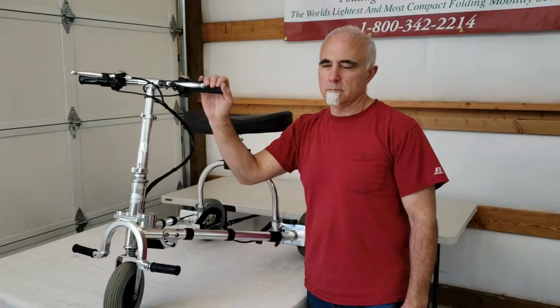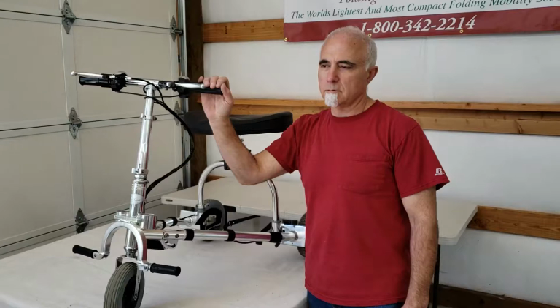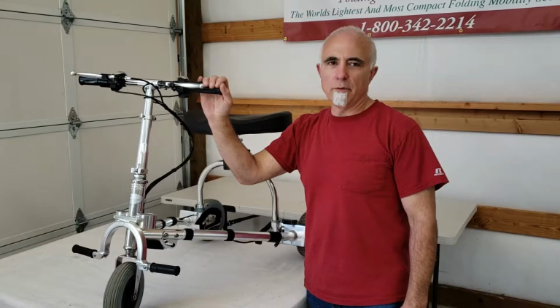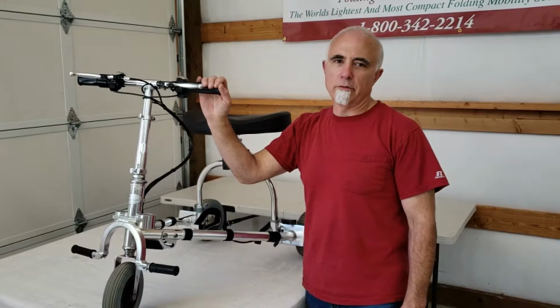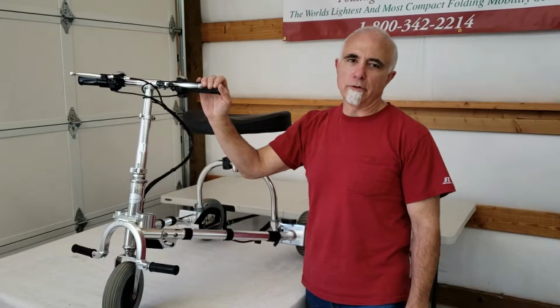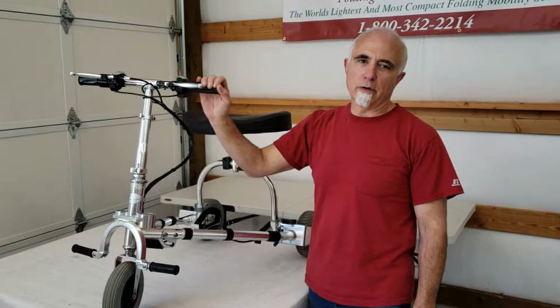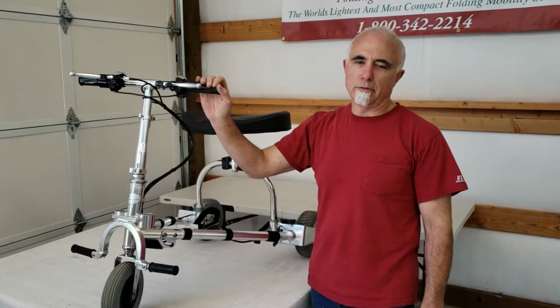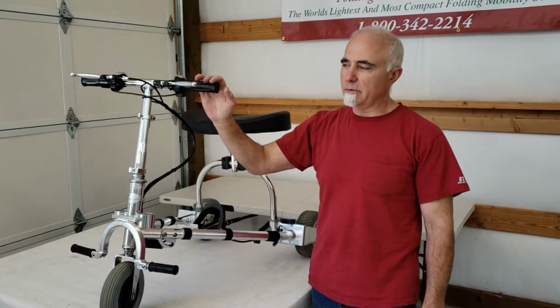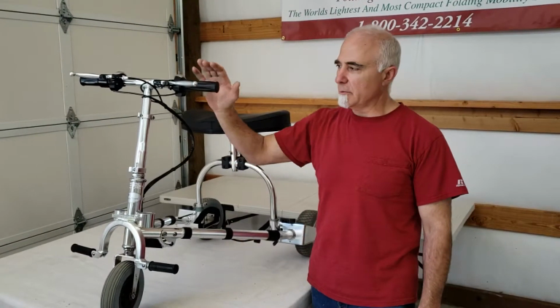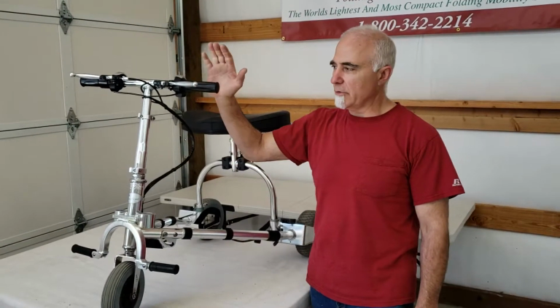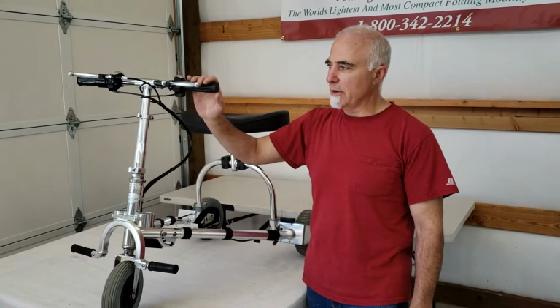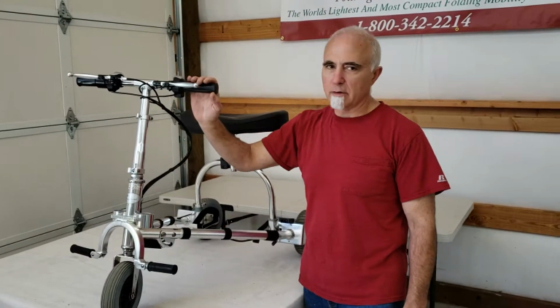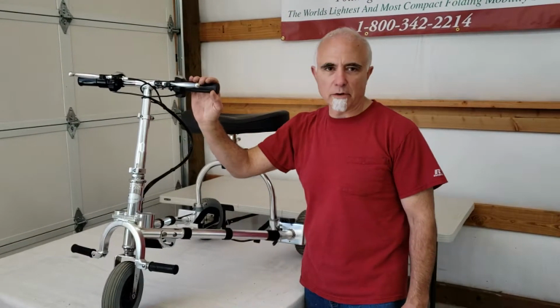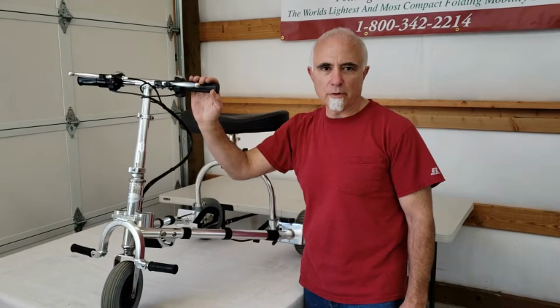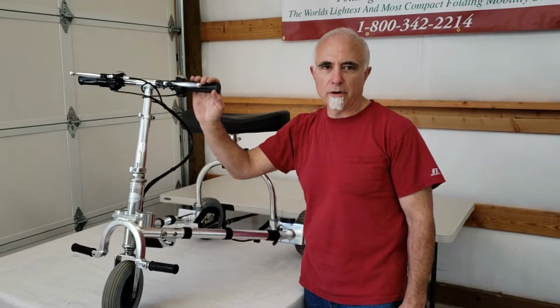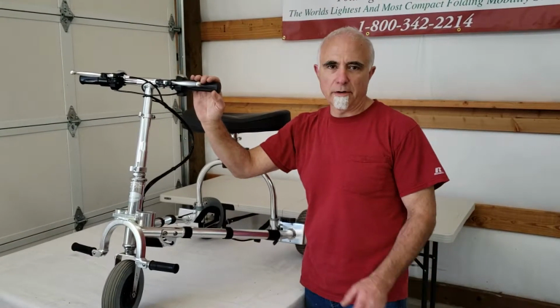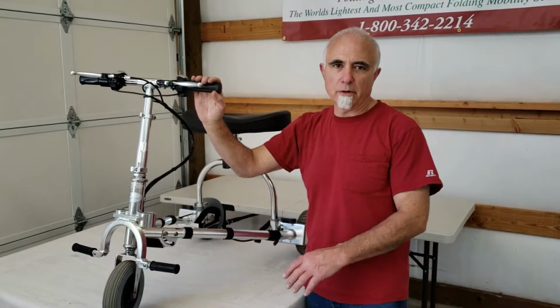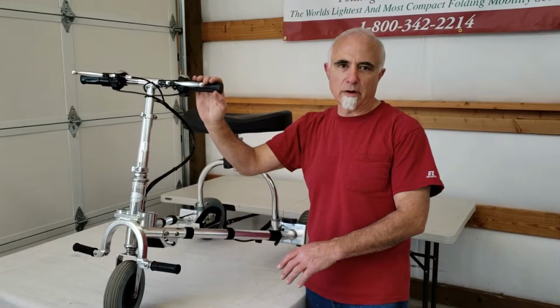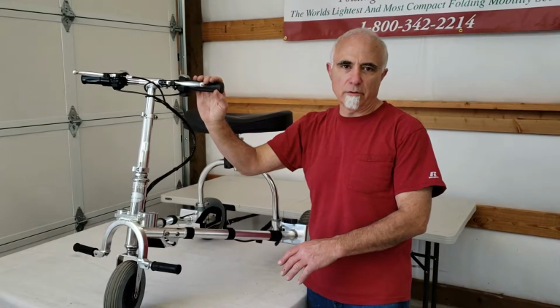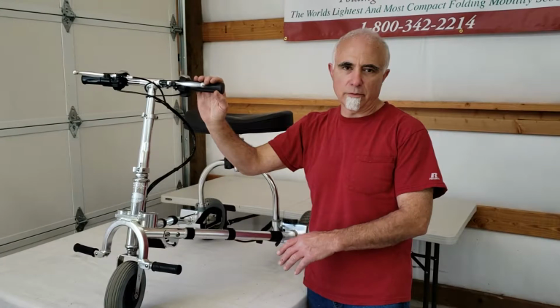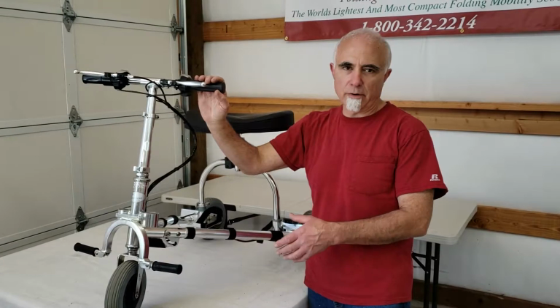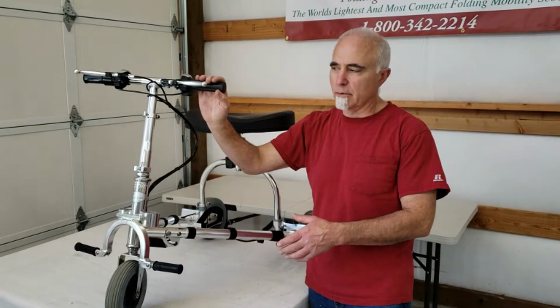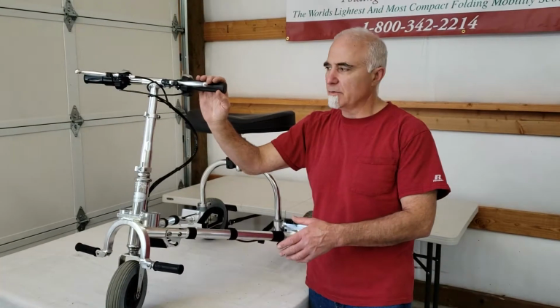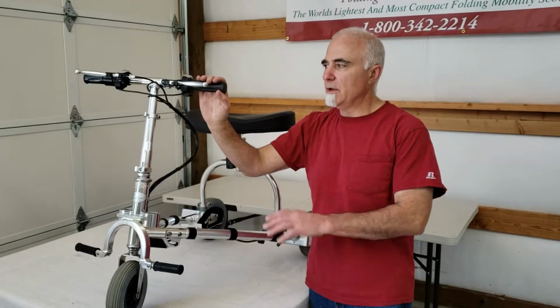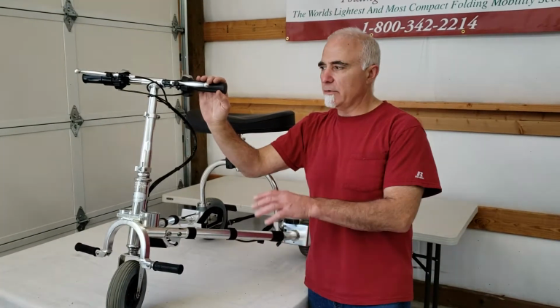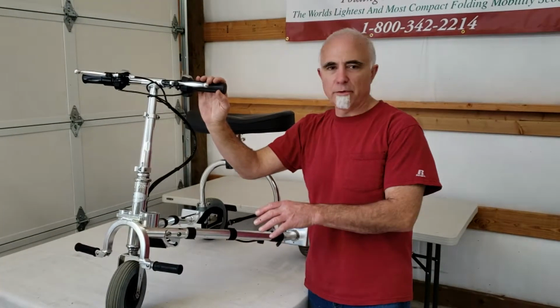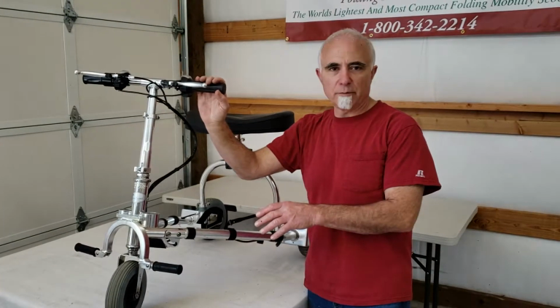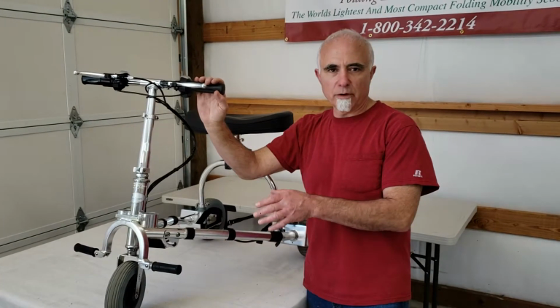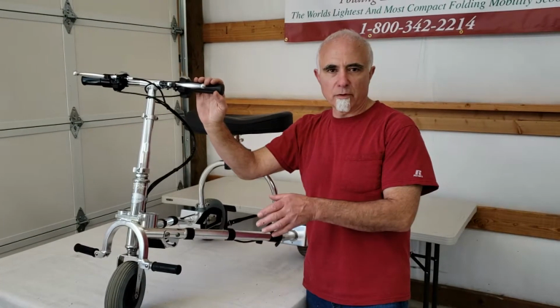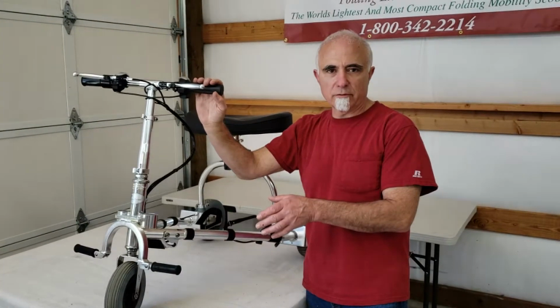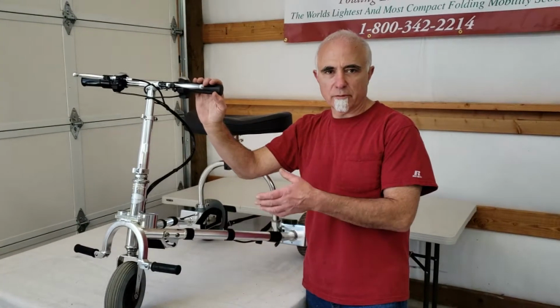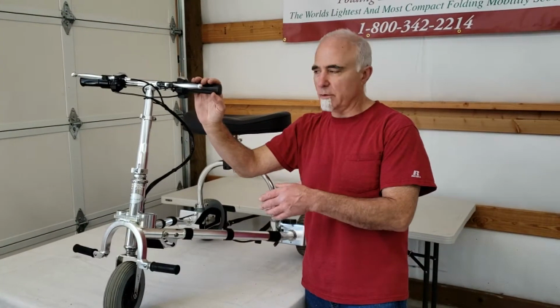Hi folks, this is Tony at TravelScoot again. Today I'm going to show you how to set the parking brake on the later model TravelScoots with the direct drive. It's simple enough, but we get the question frequently.